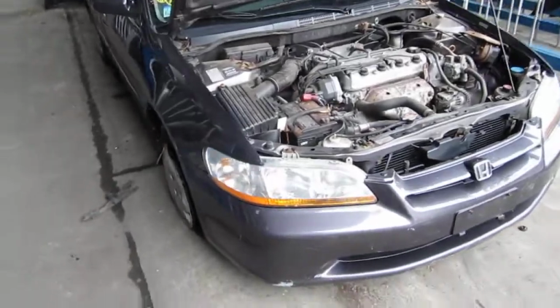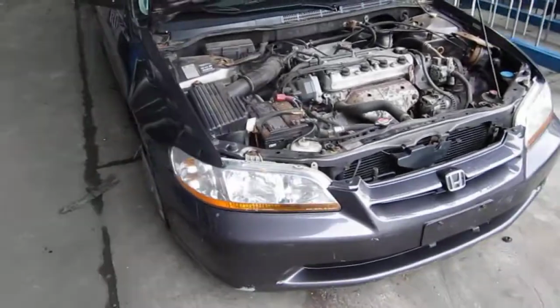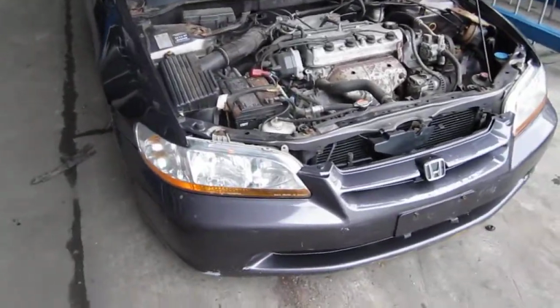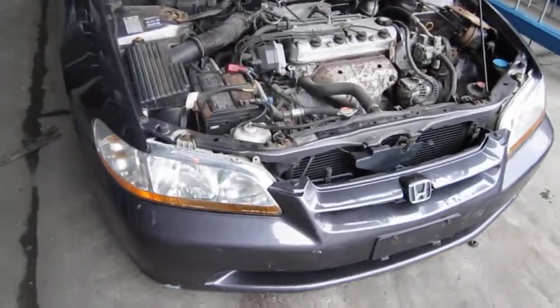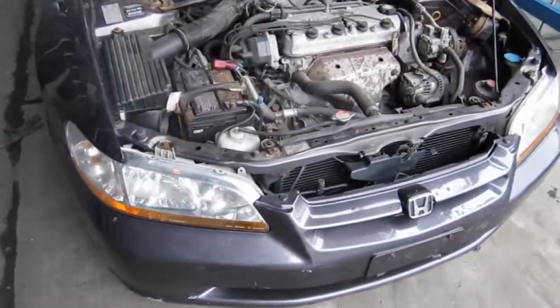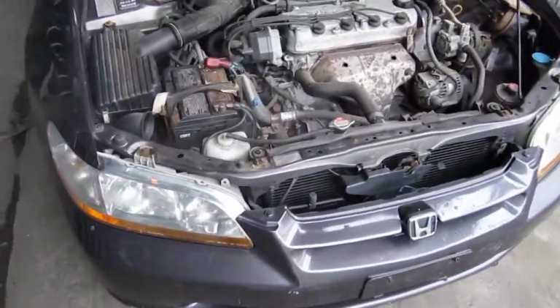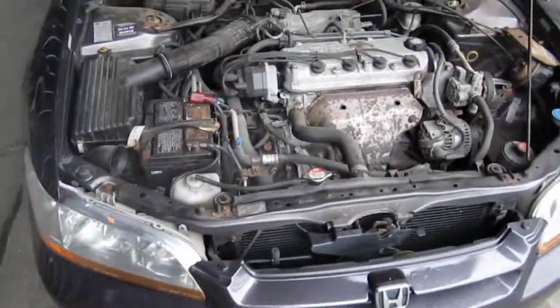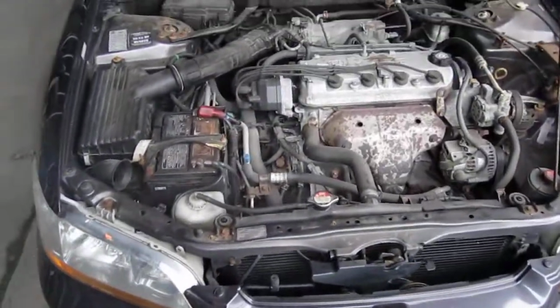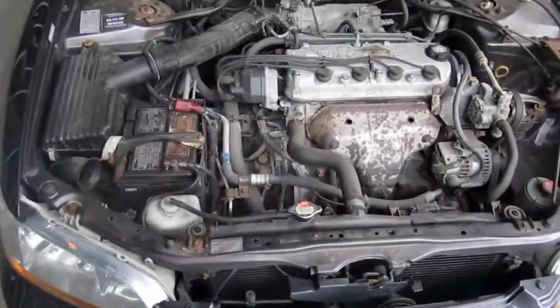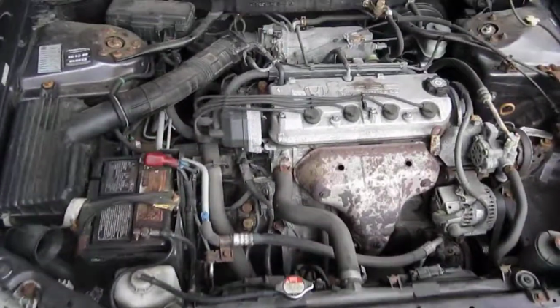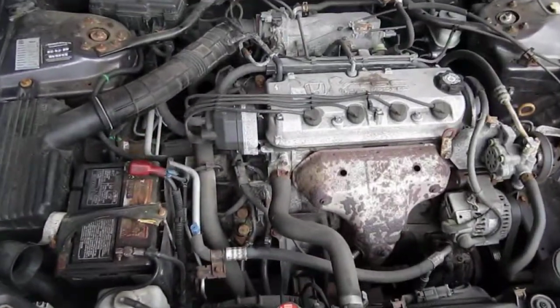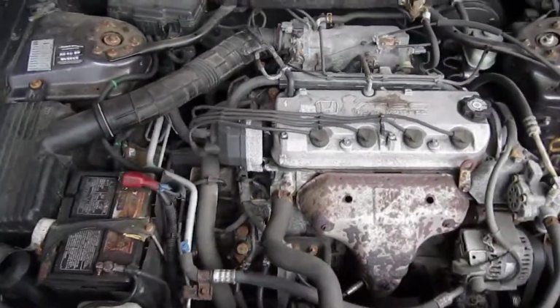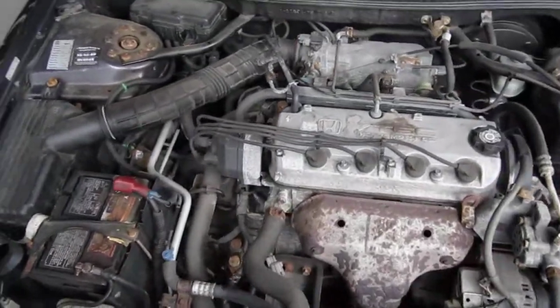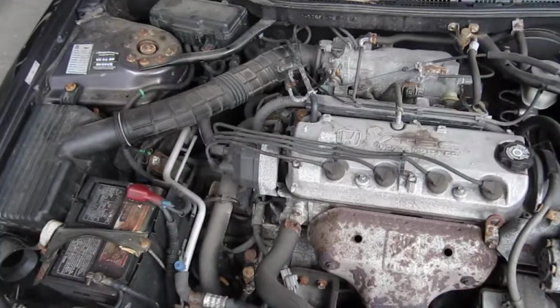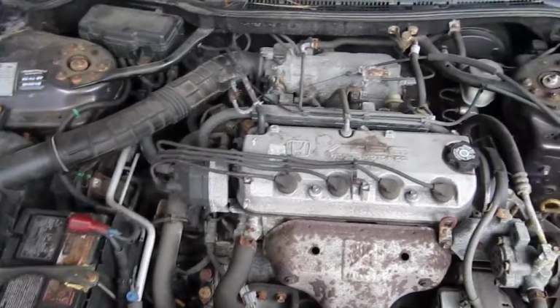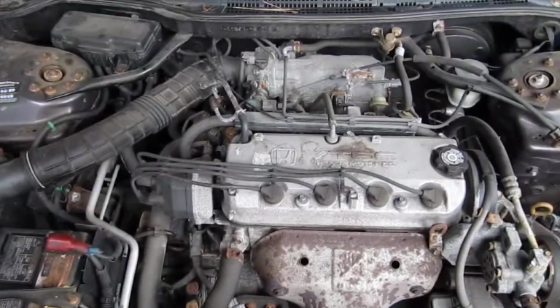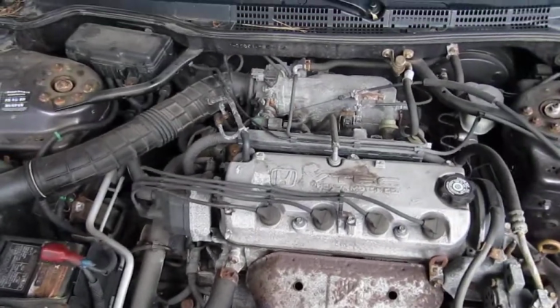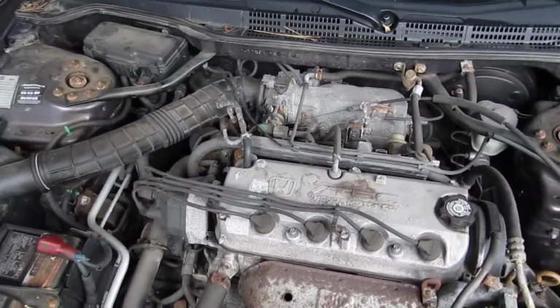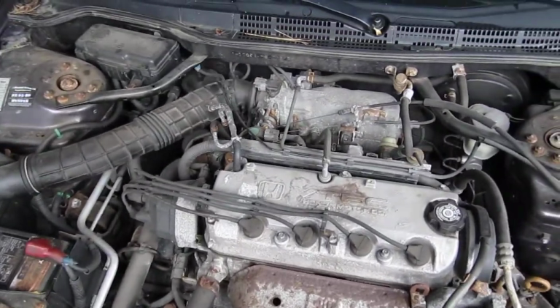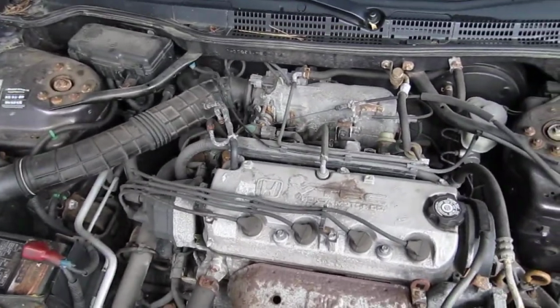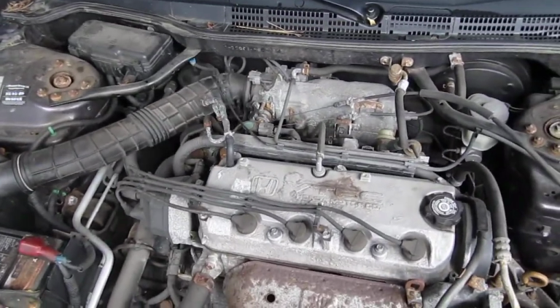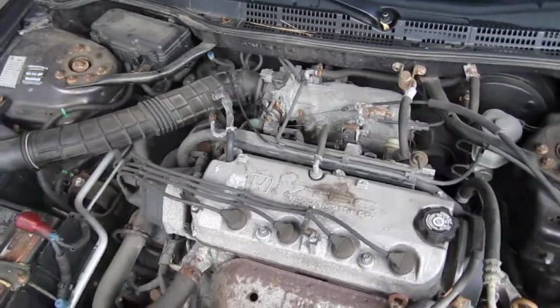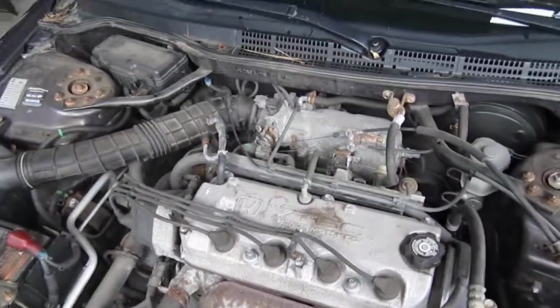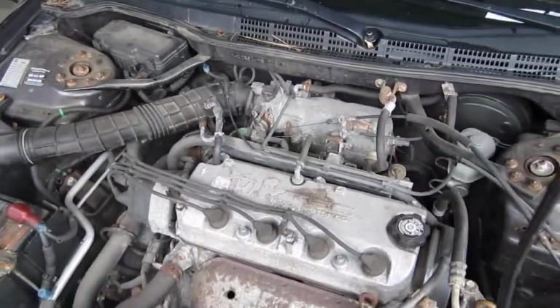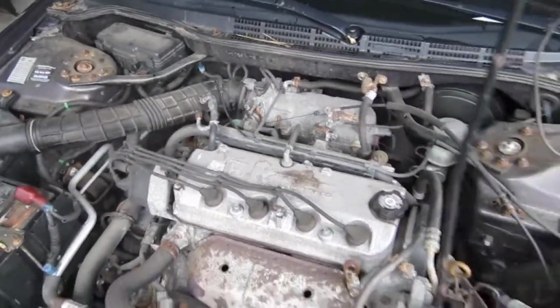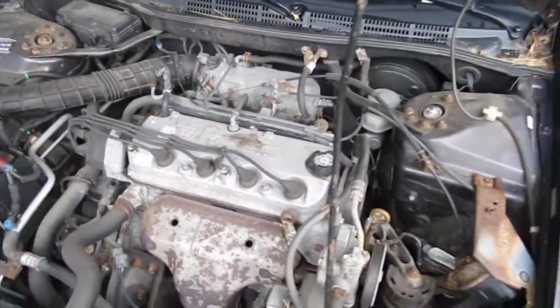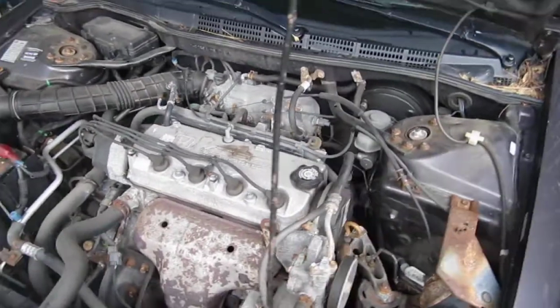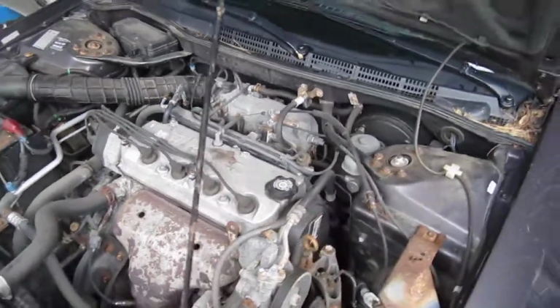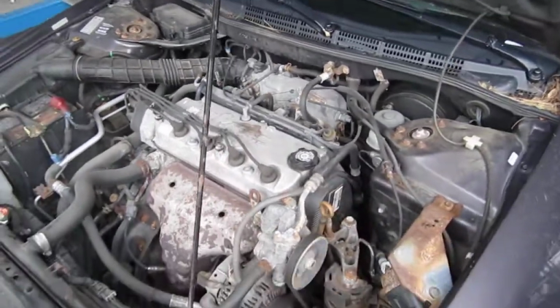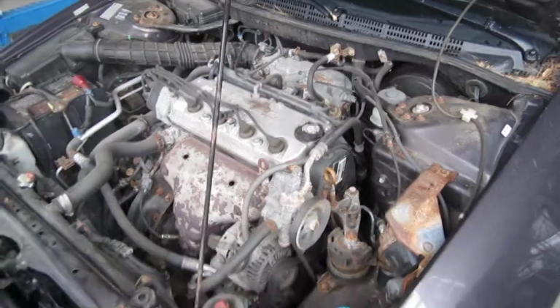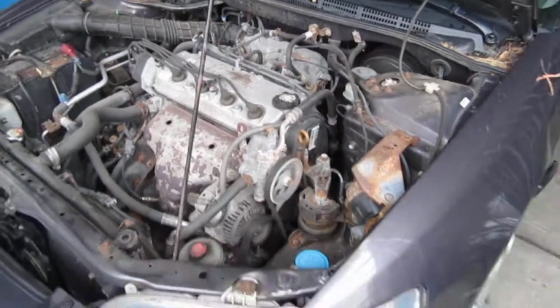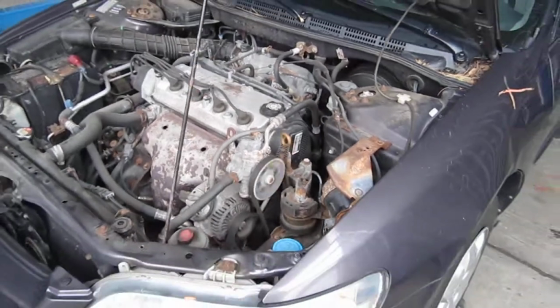Hello and welcome to Tom's Foreign Auto Parts video portion of our inventory. Here we have an excellent running 1998 Honda Accord that has a 2.3 liter California emissions engine.